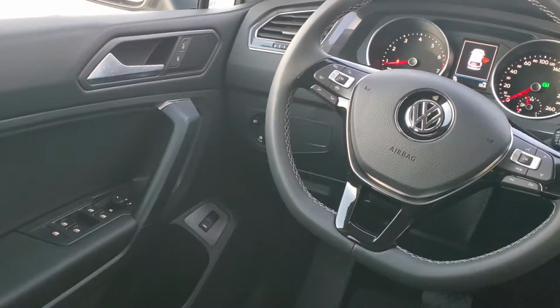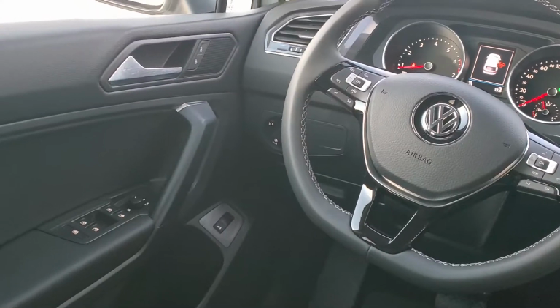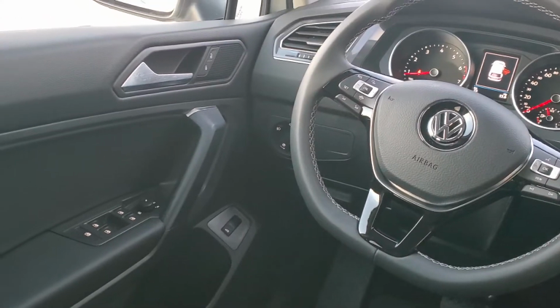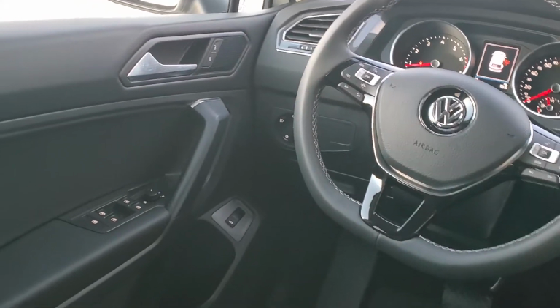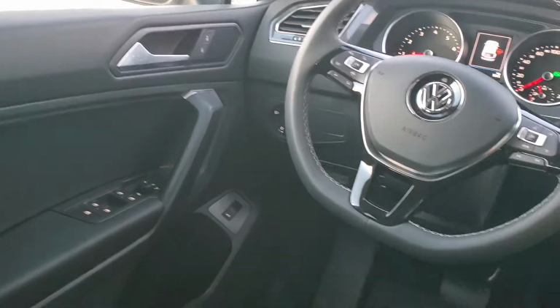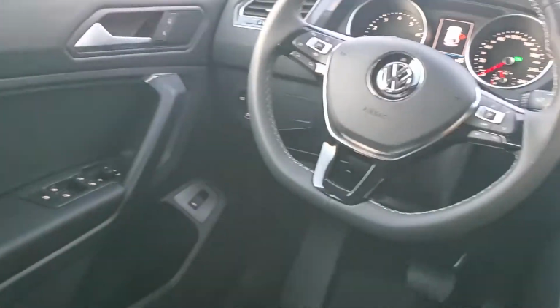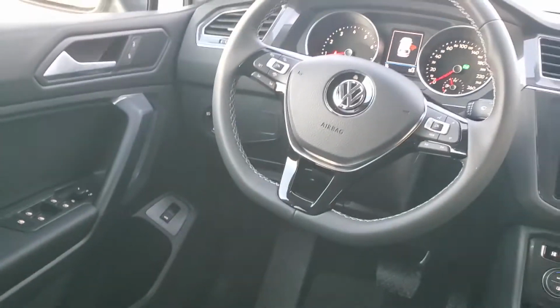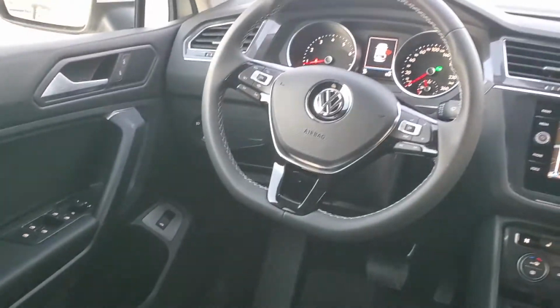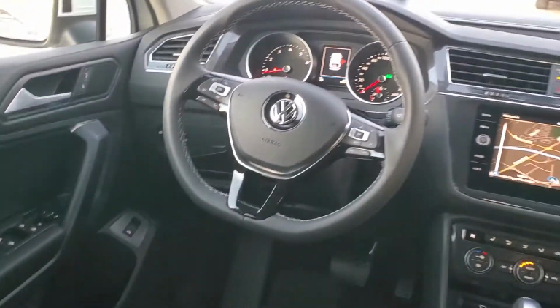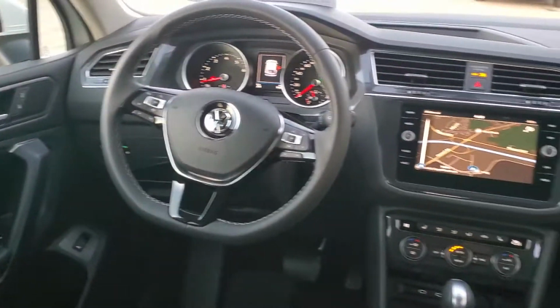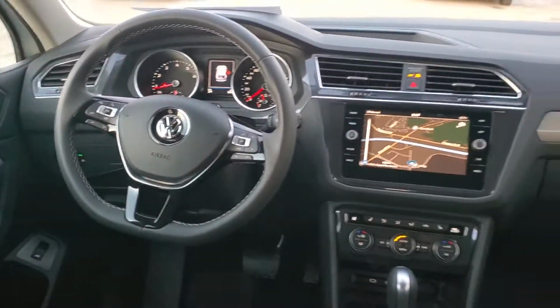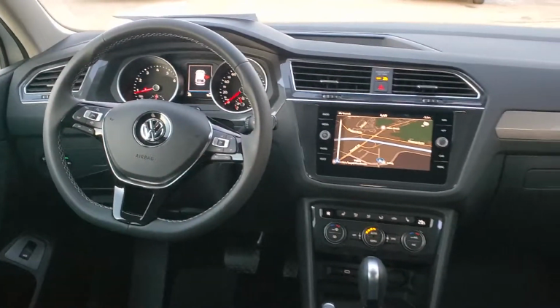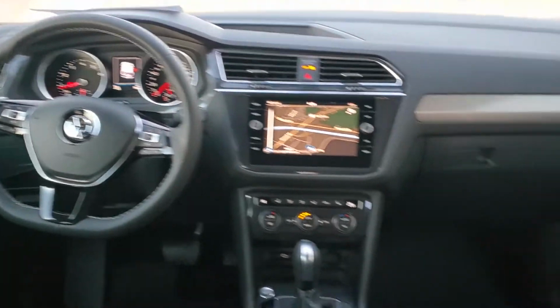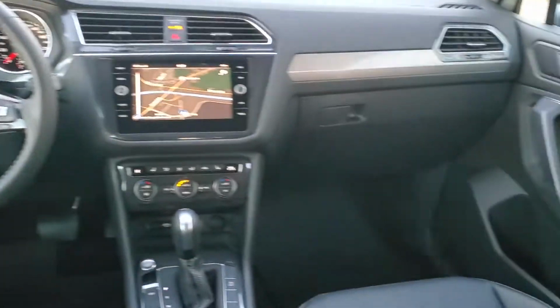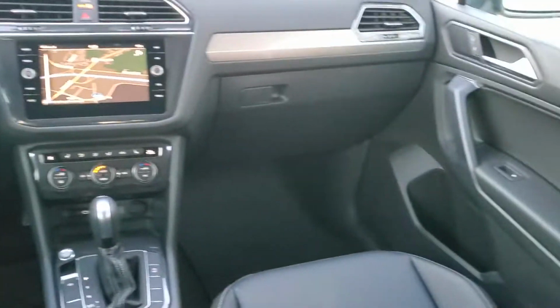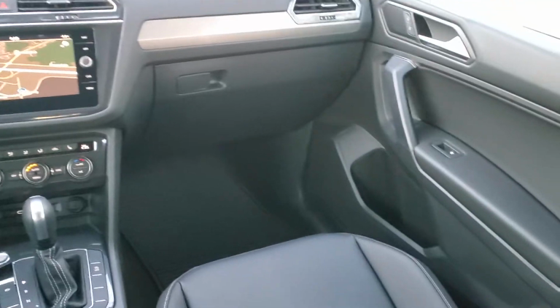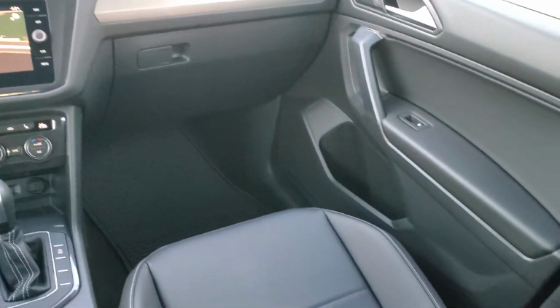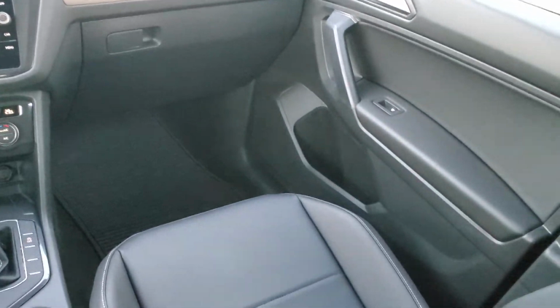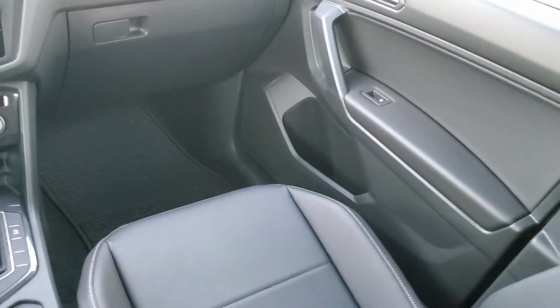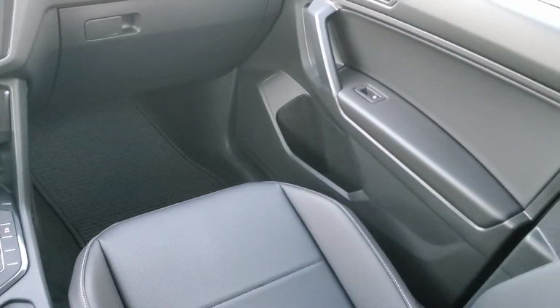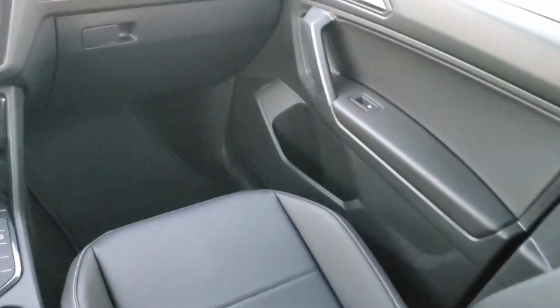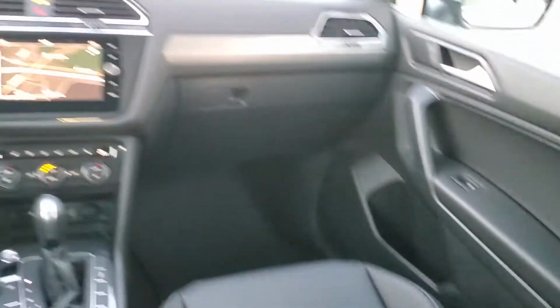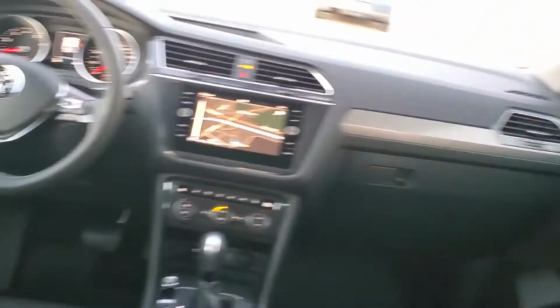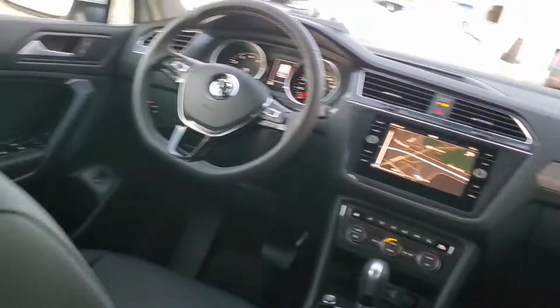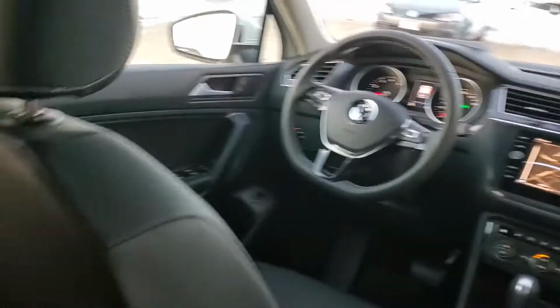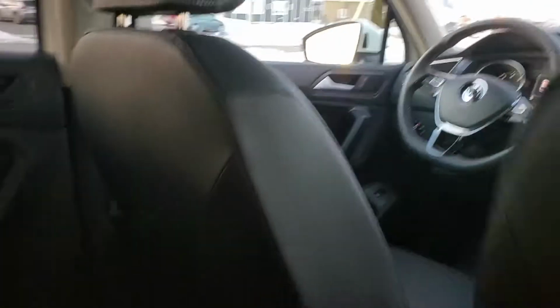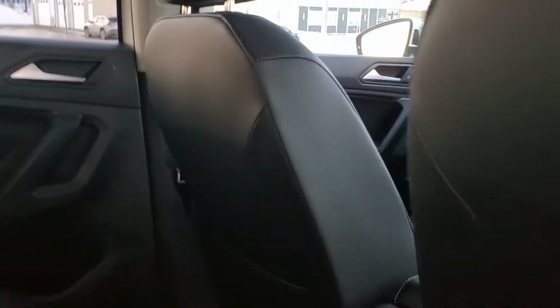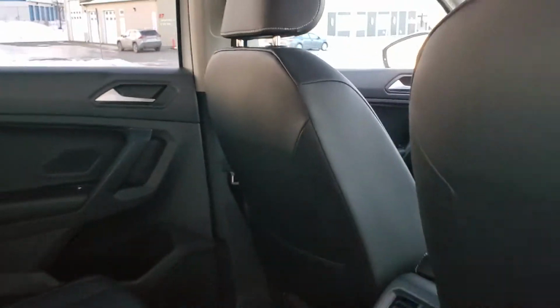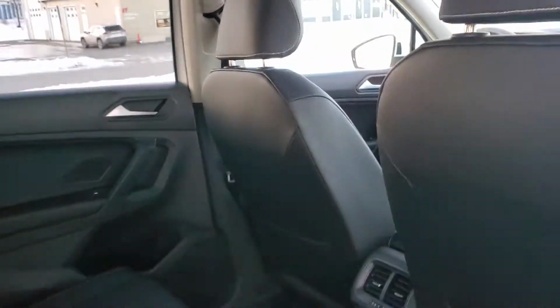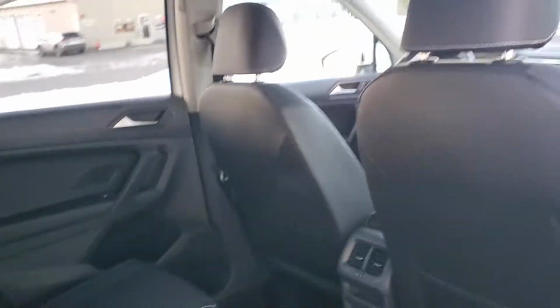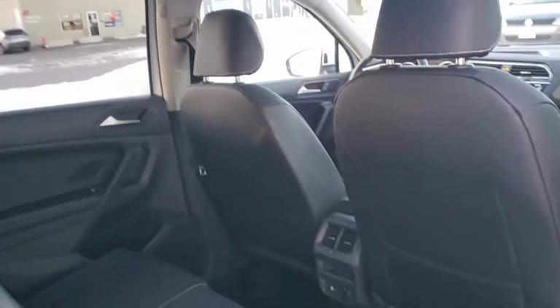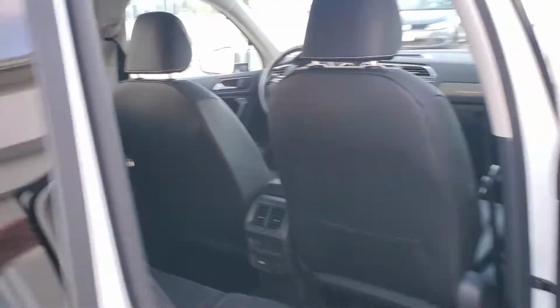Blind spot detection, rear cross-traffic alert, front autonomous emergency braking — just a few of the standard features on this Comfortline Tiguan.